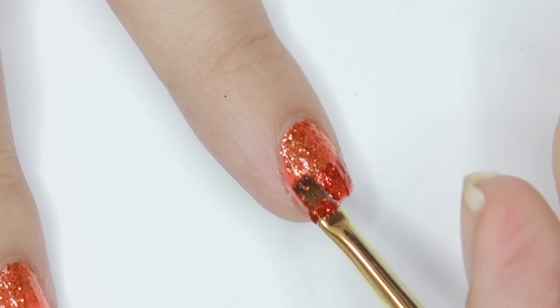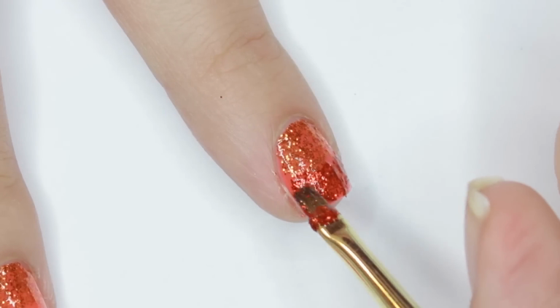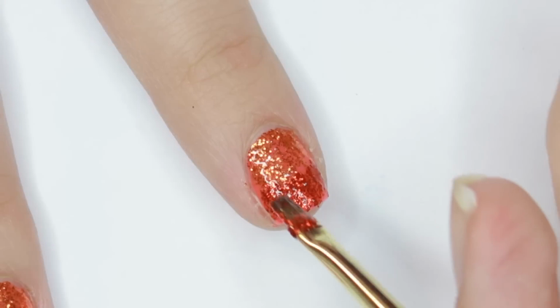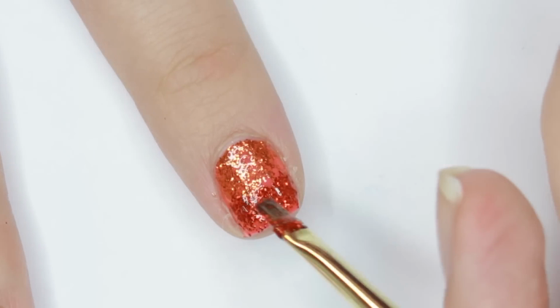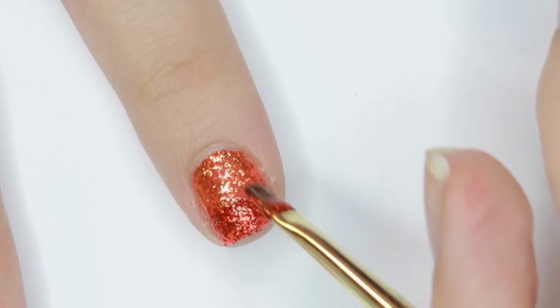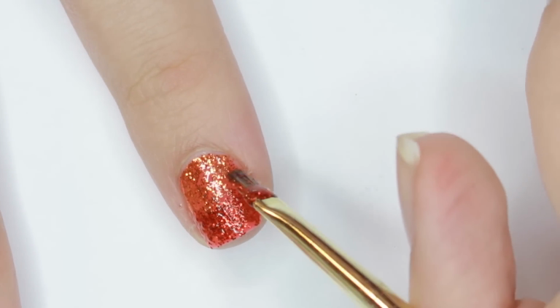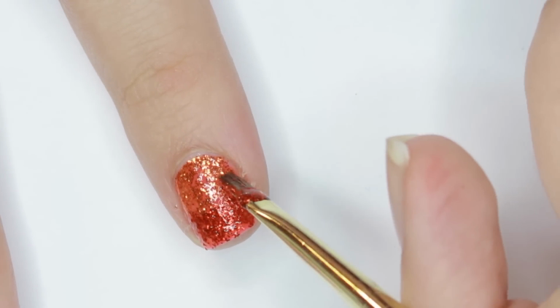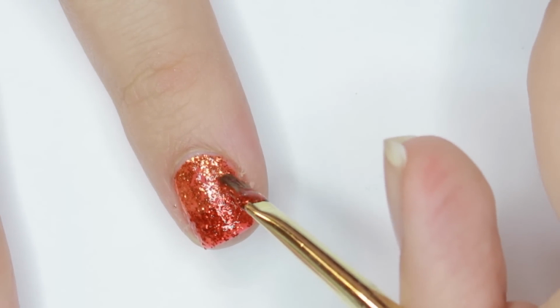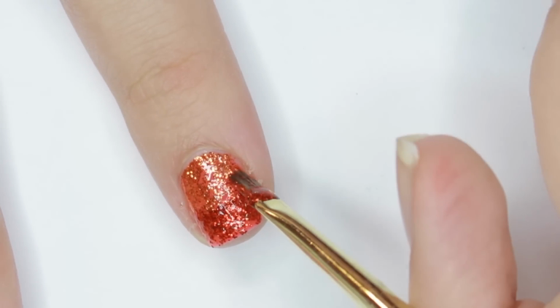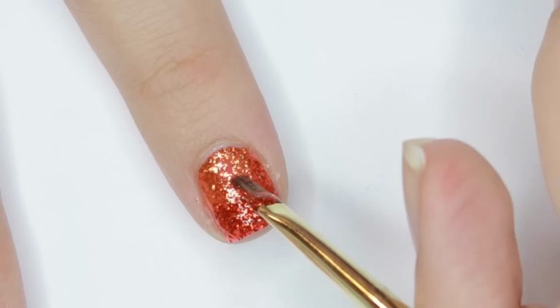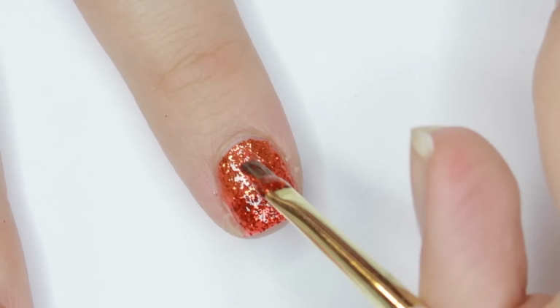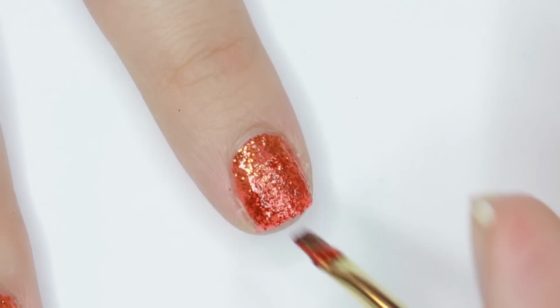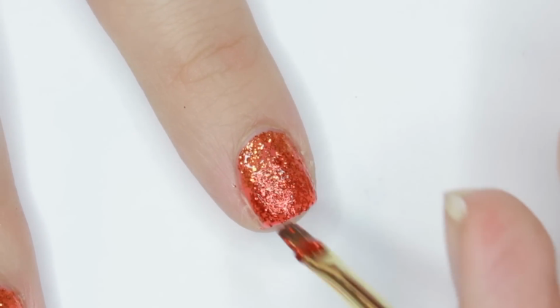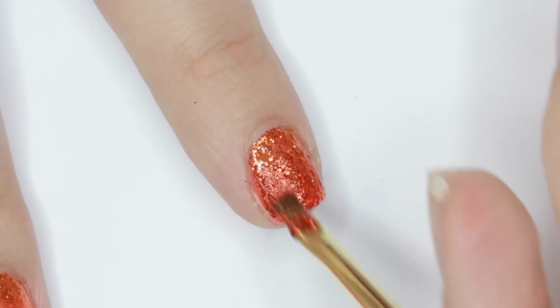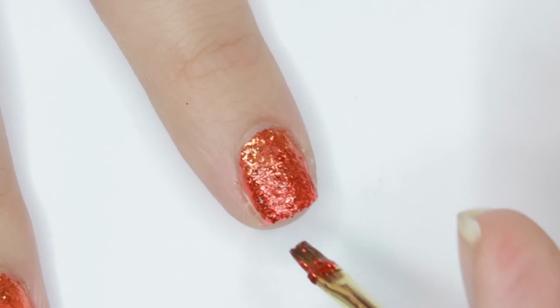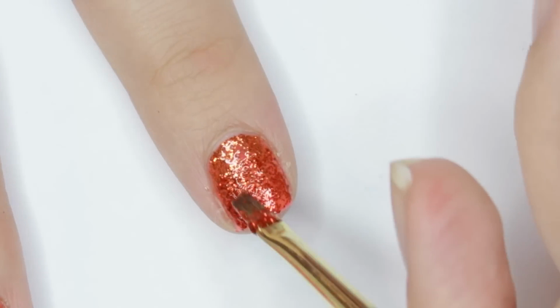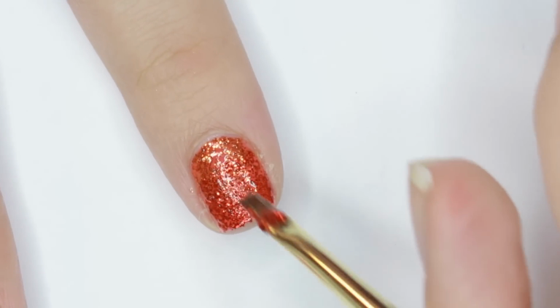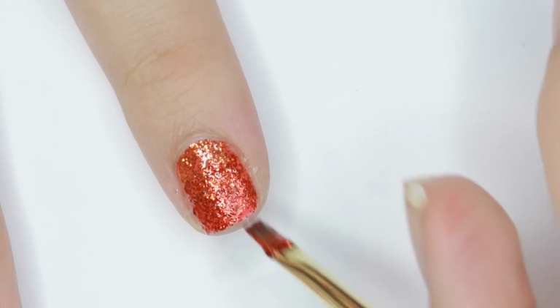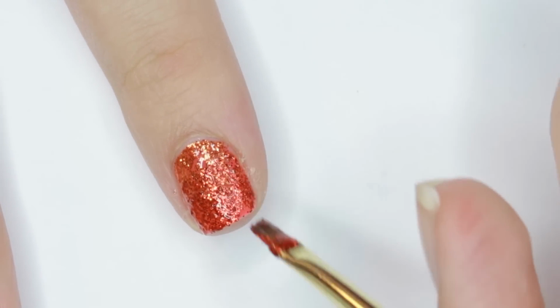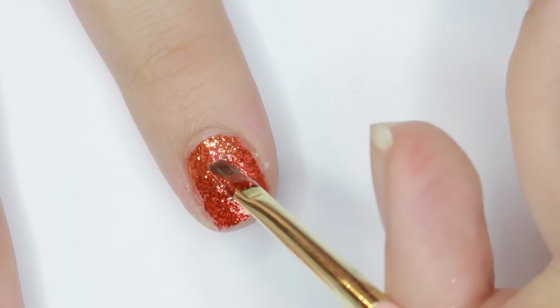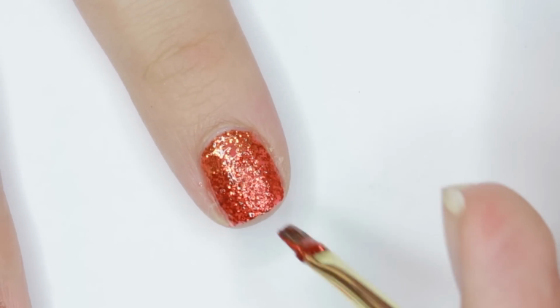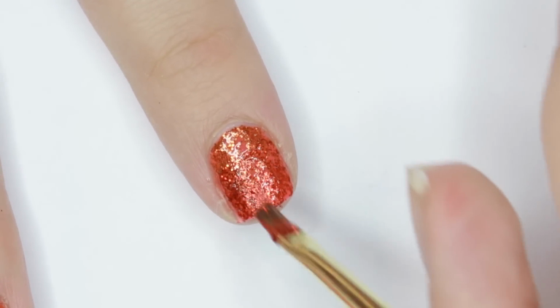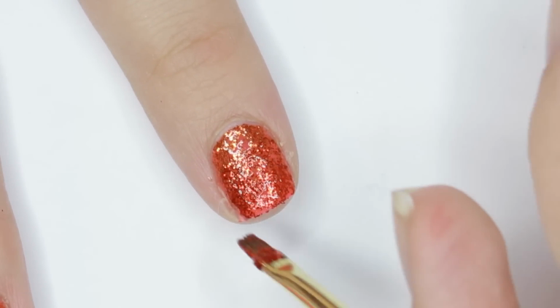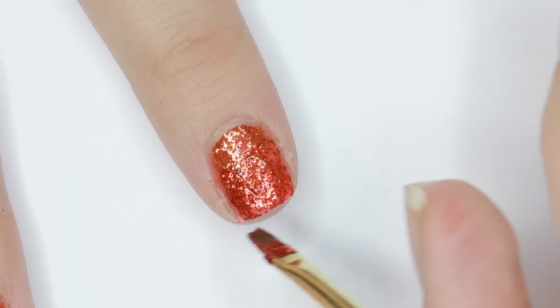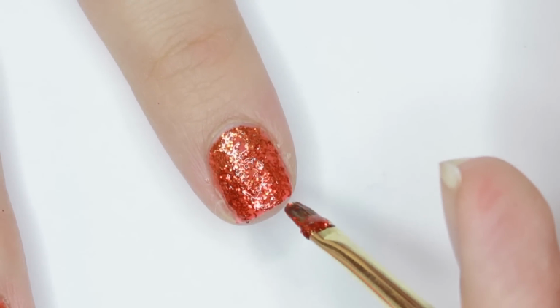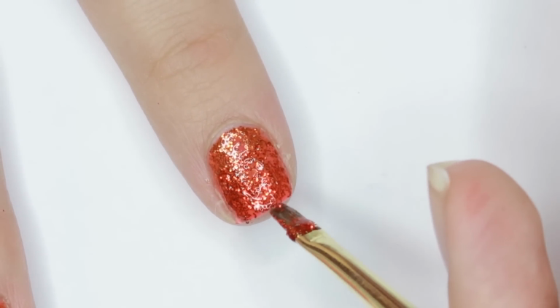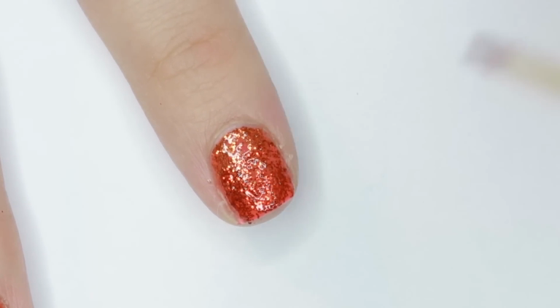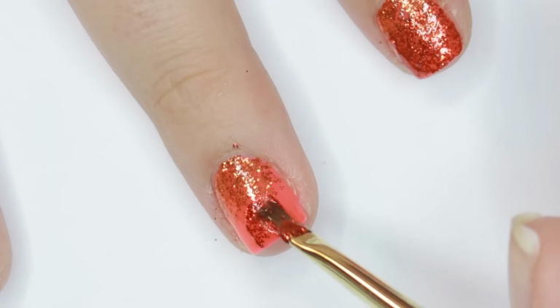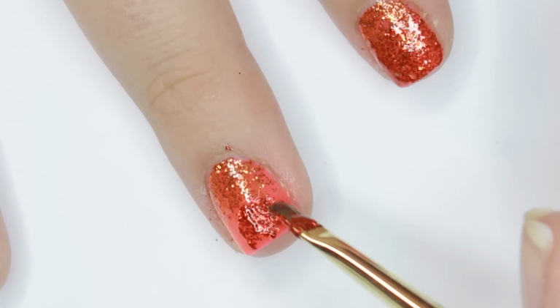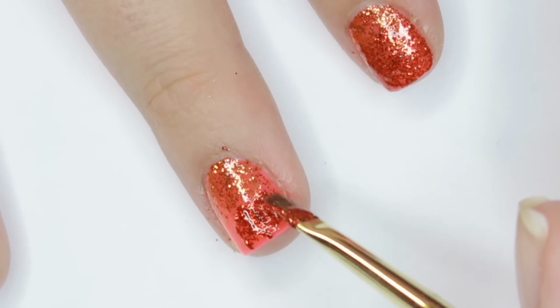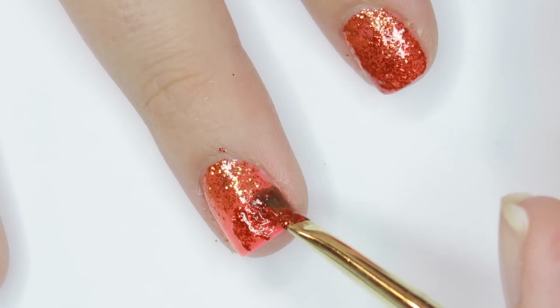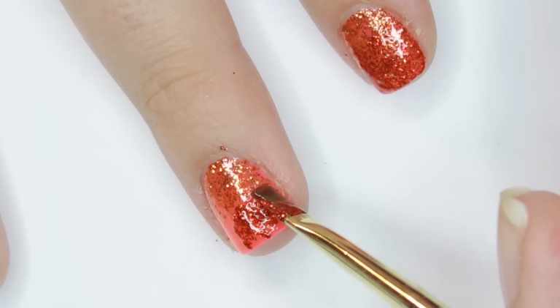This time I'll be applying it to the bottom half of my nail. Instead of putting the bulk of the product directly on the center, I deposit it just below the middle so that I can cover the free edge and then sweep the excess glitter up — this will give a more seamless gradient. Again, I'm brushing and patting to spread the glitter and flatten it out so that there are no thick areas.